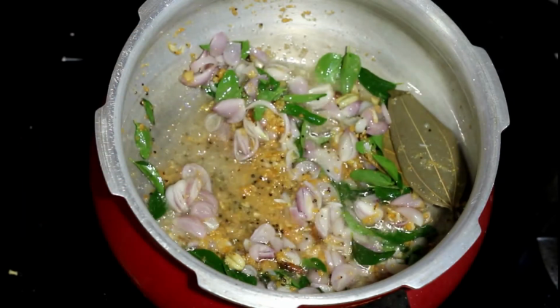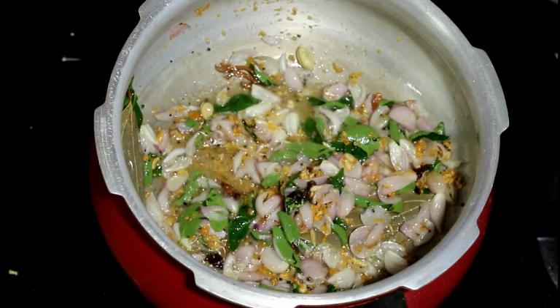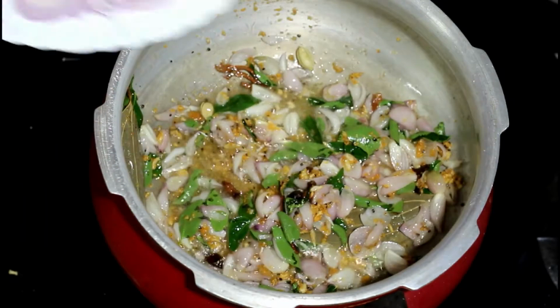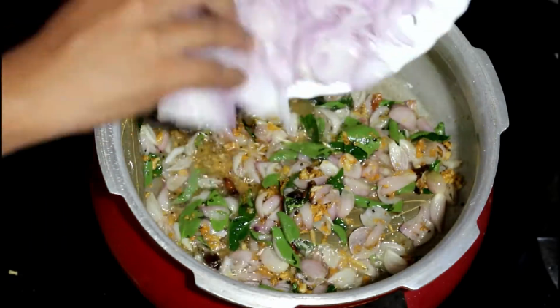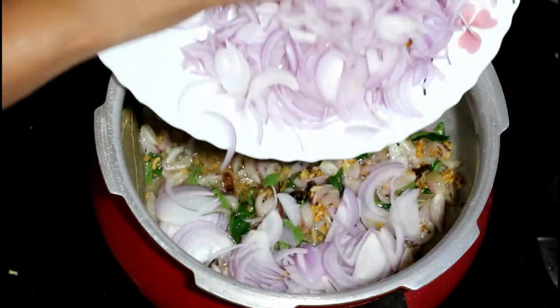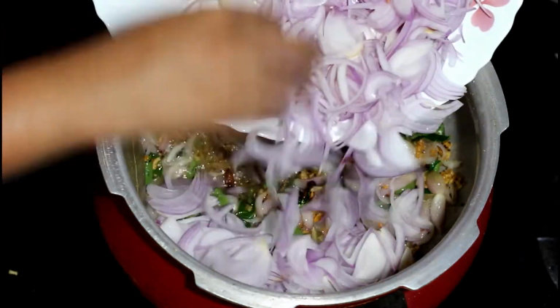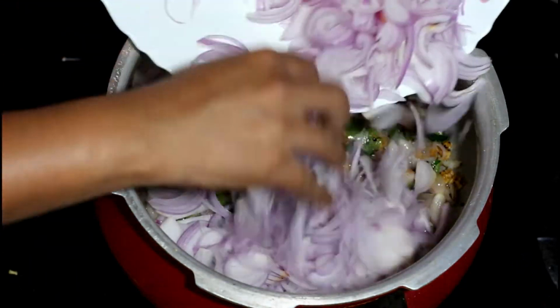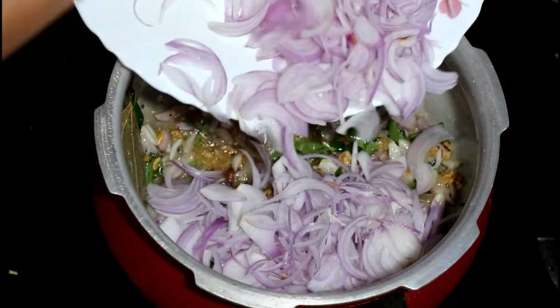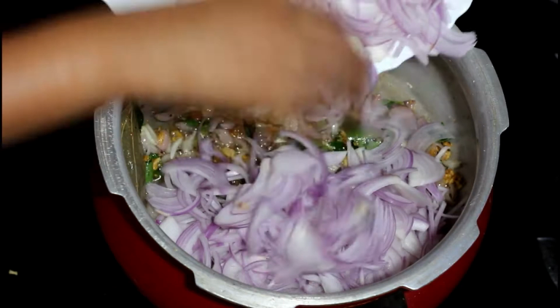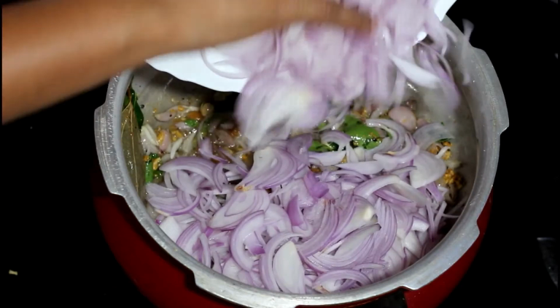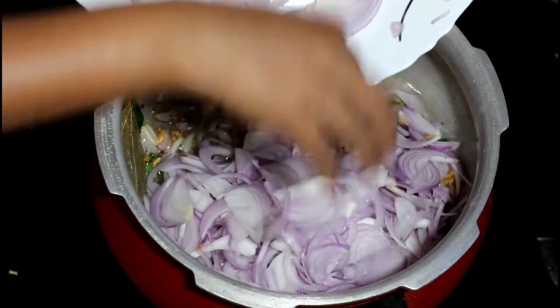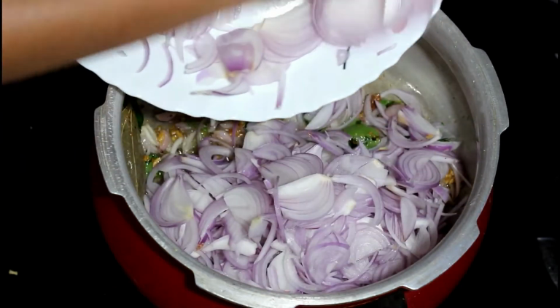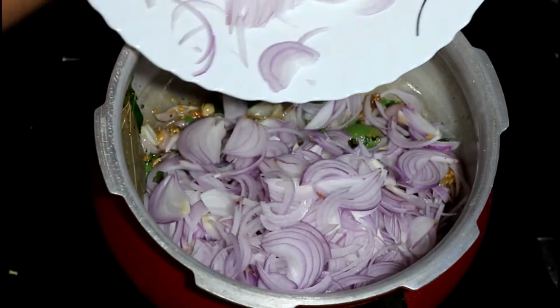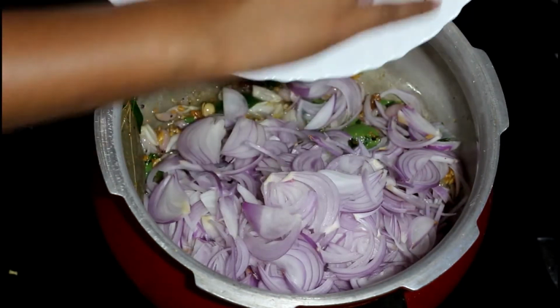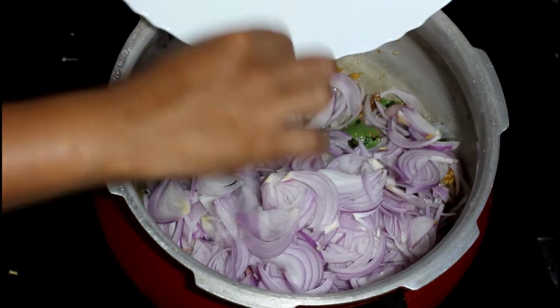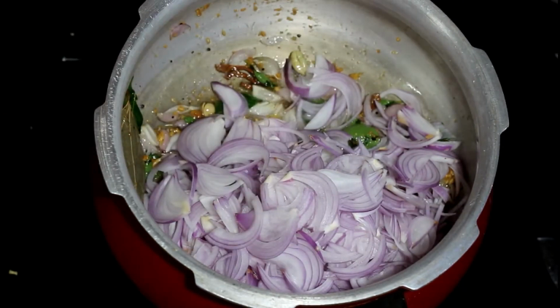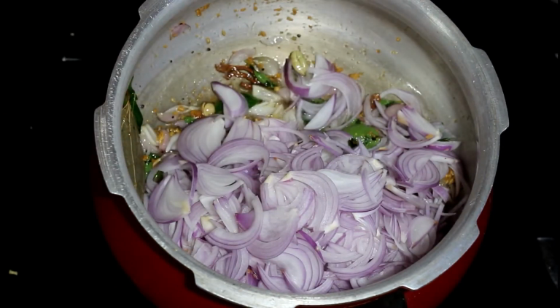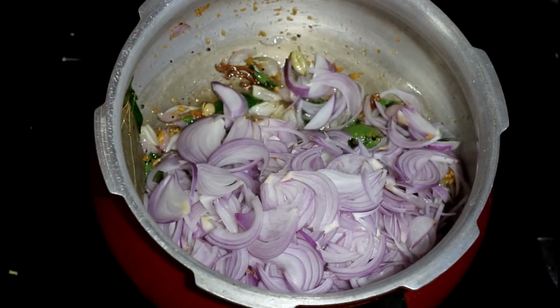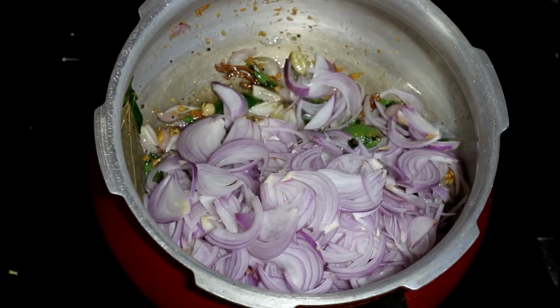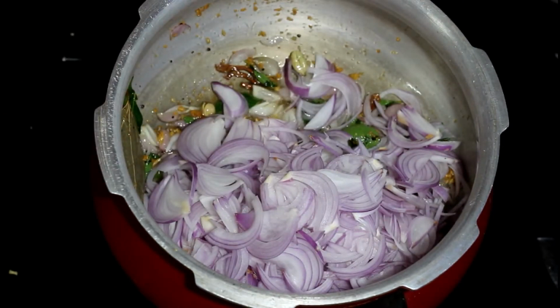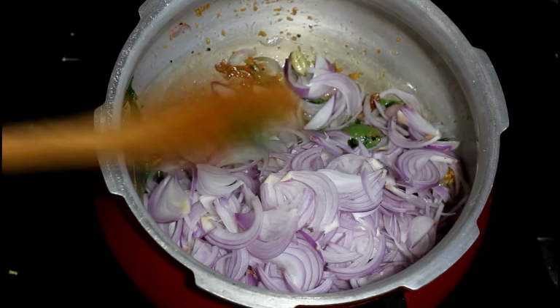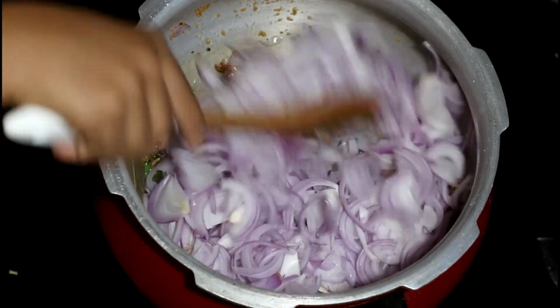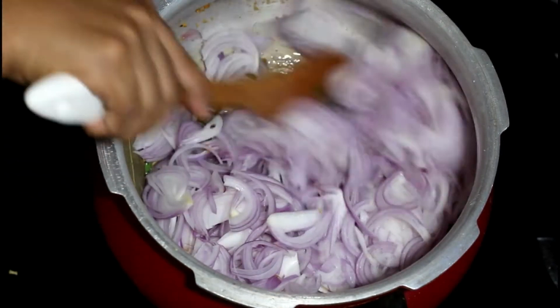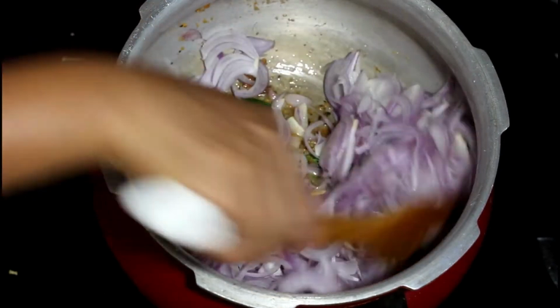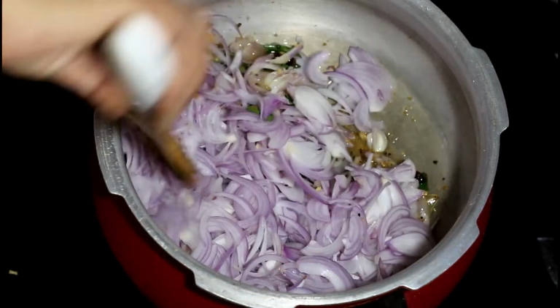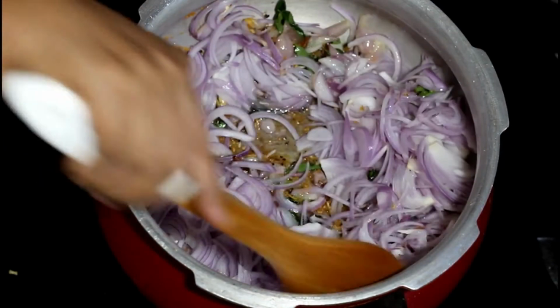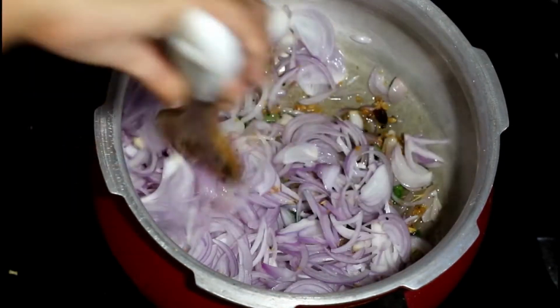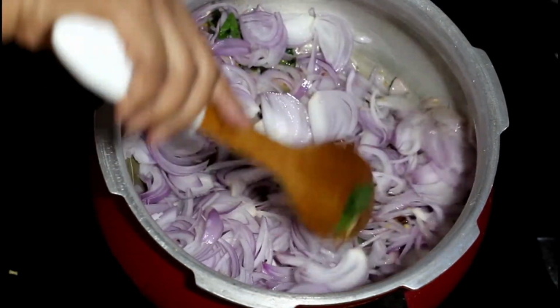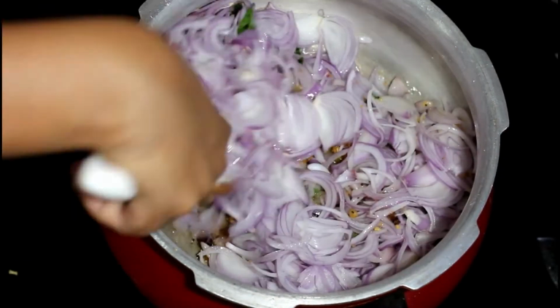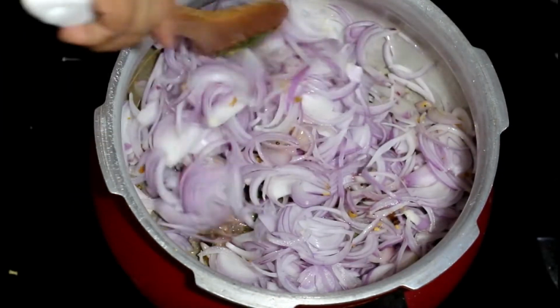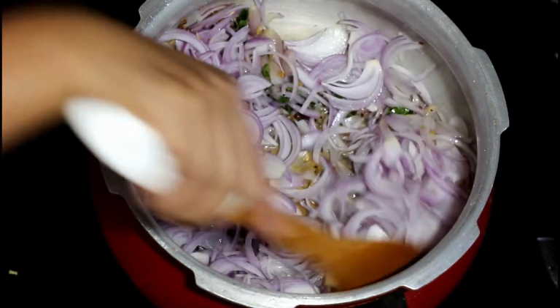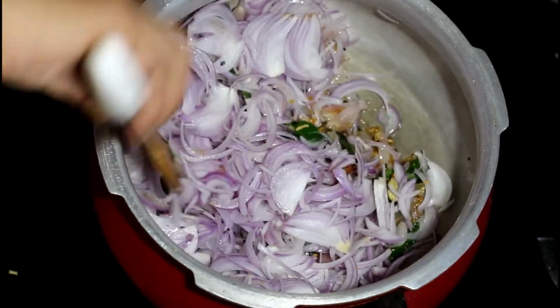Add in the sliced onions now. I have used three big onions over here. You could also add more shallots and use maybe just one or two onions — this would give more flavour to the curry.